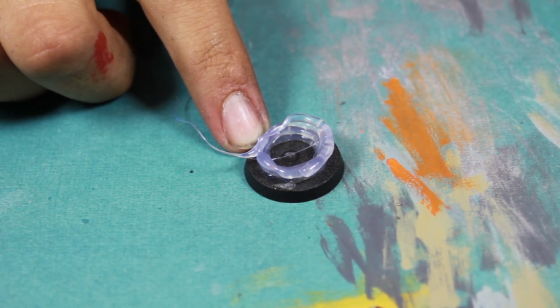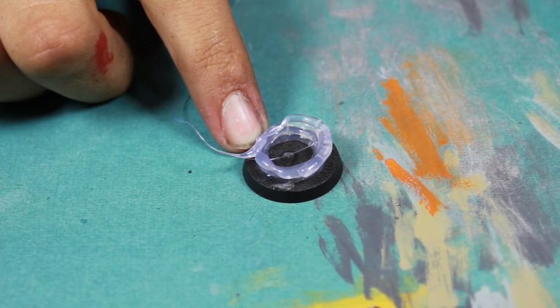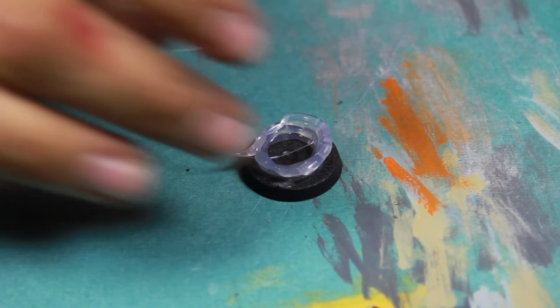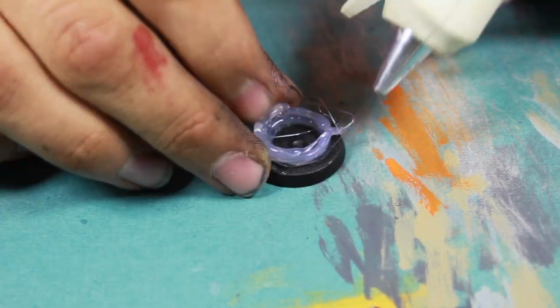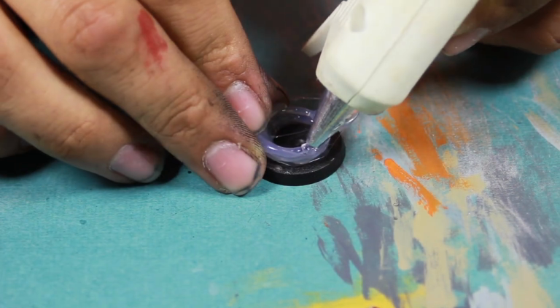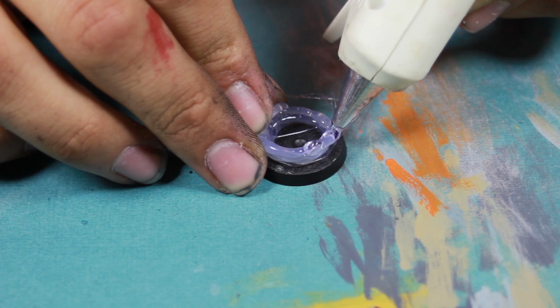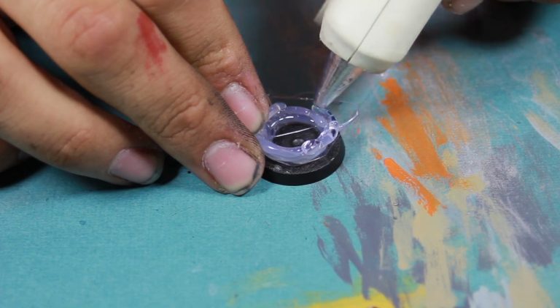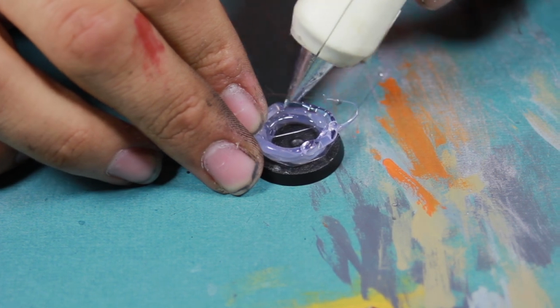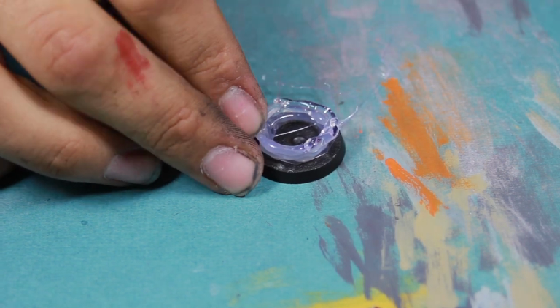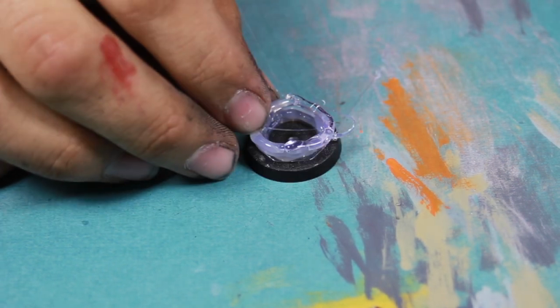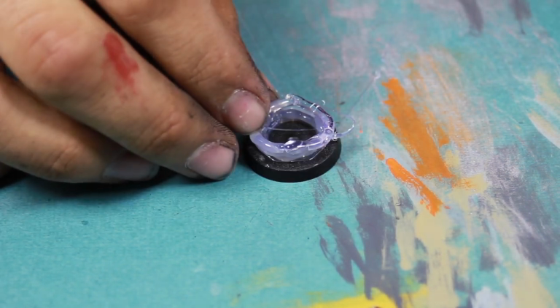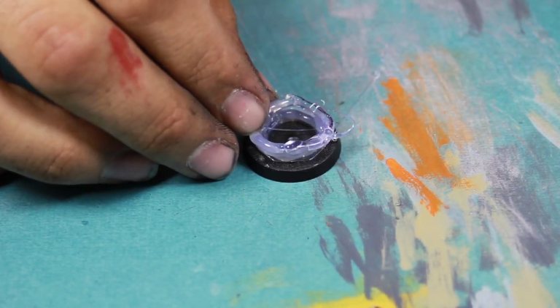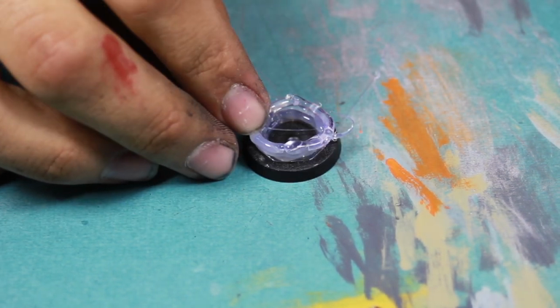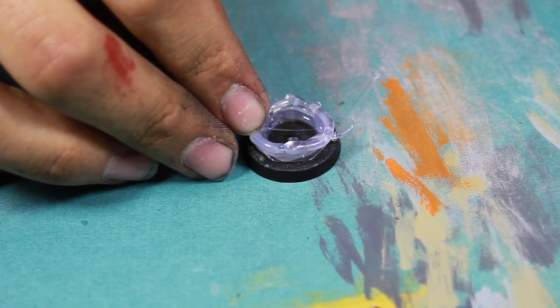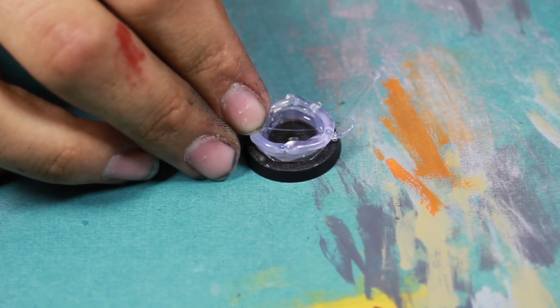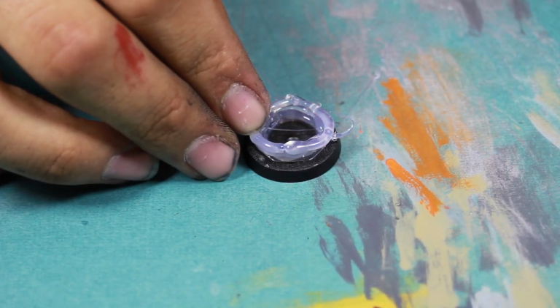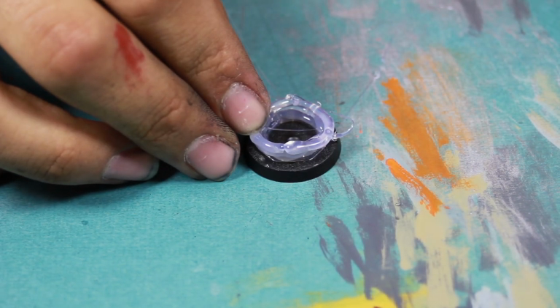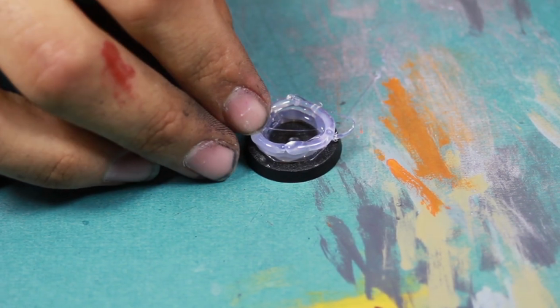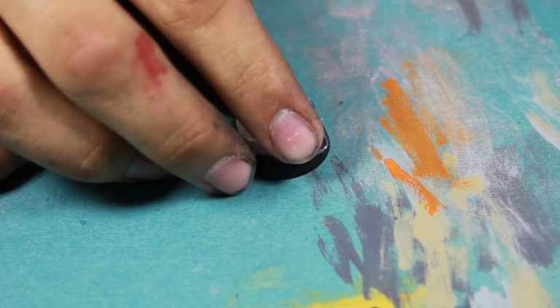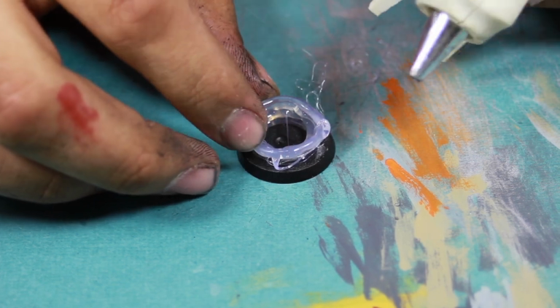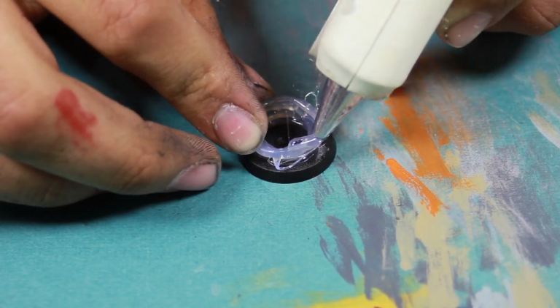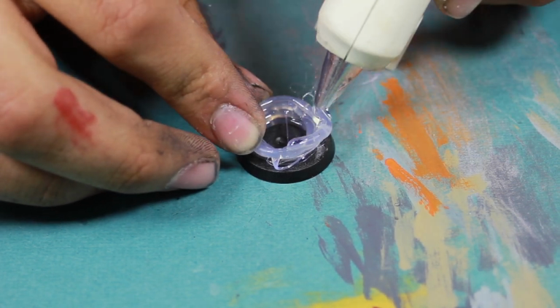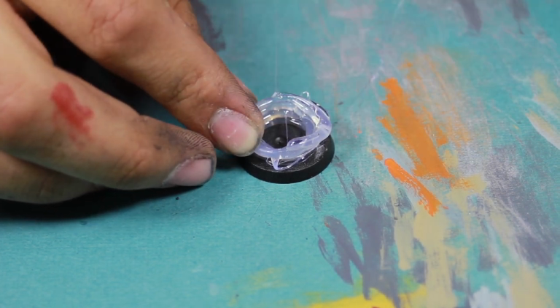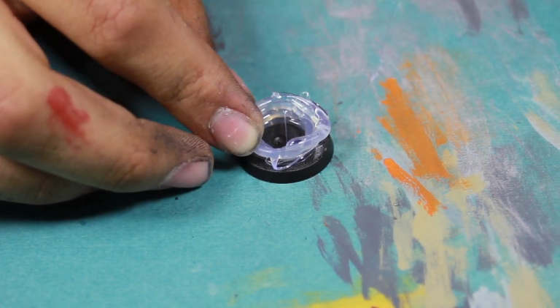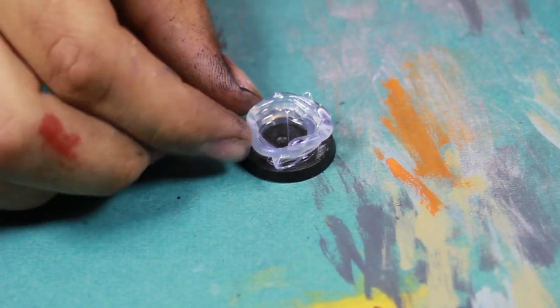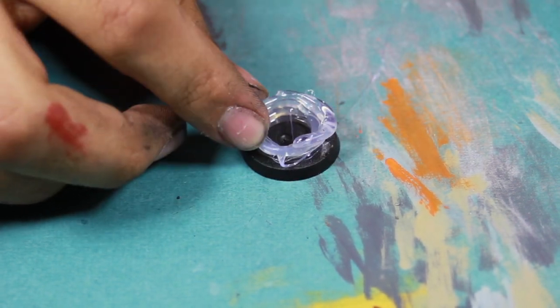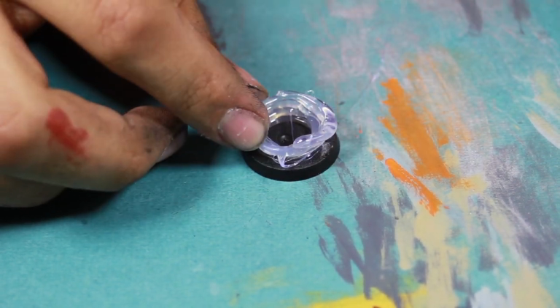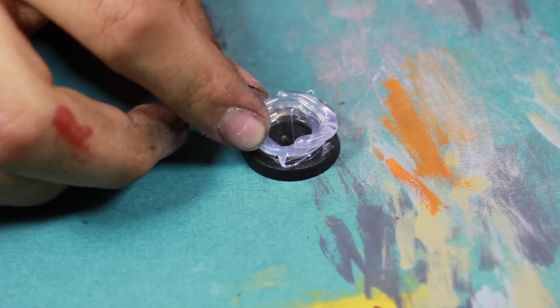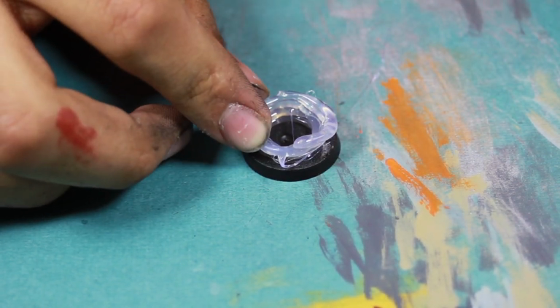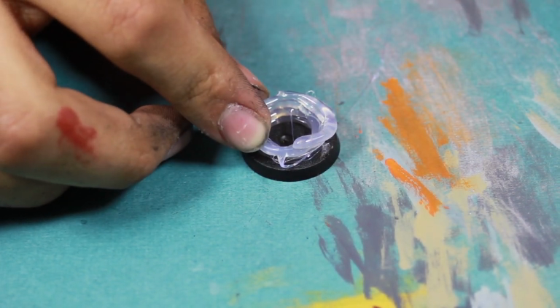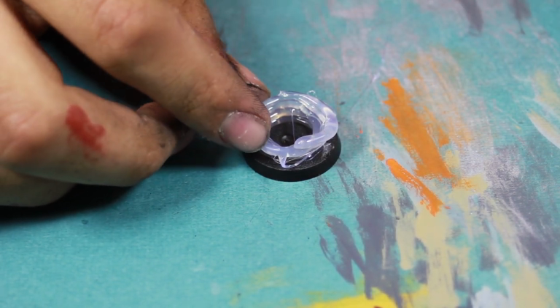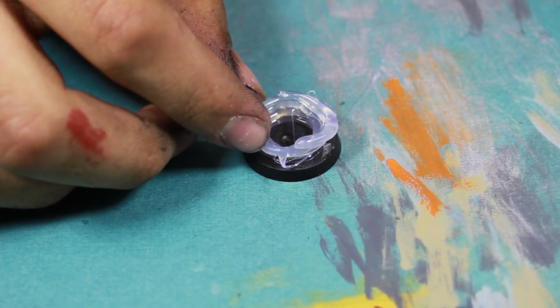To do this, you want to make sure that each previous ring is completely dry and cool before you apply the next ring, as the hot melt glue can, if it's still warm, sink into the previous layer and it'll just turn into a mess of glue.